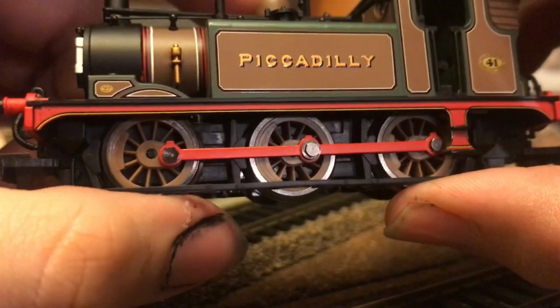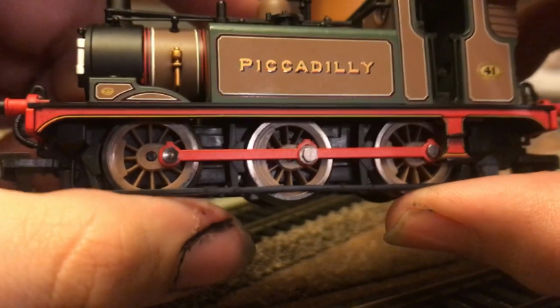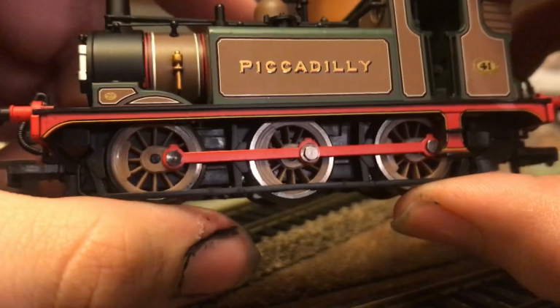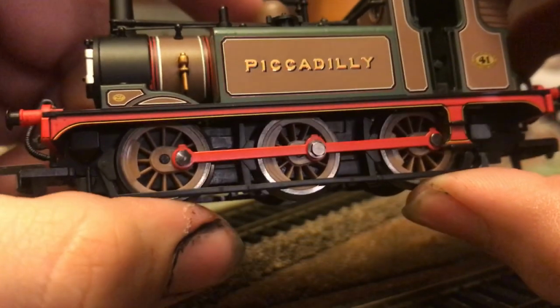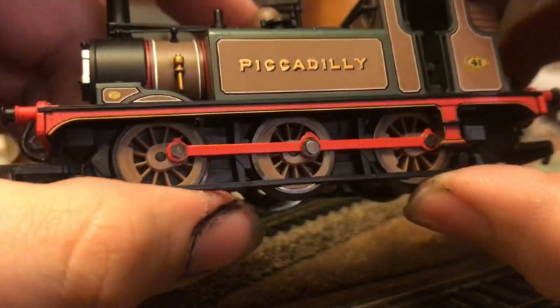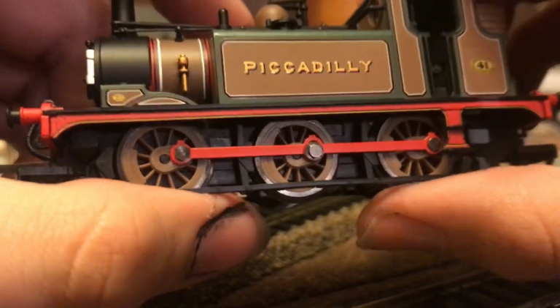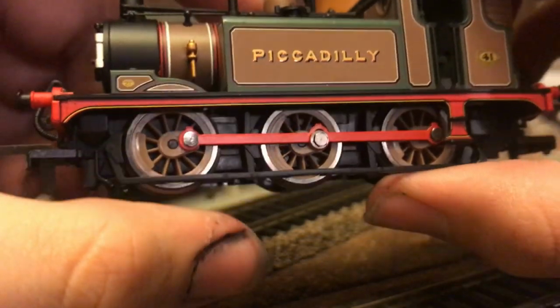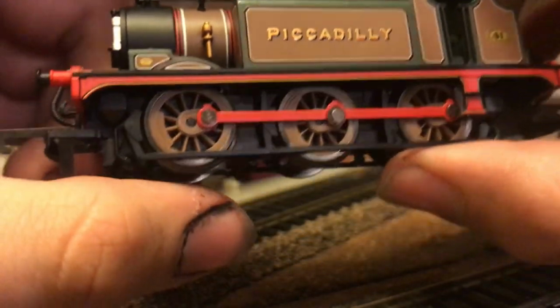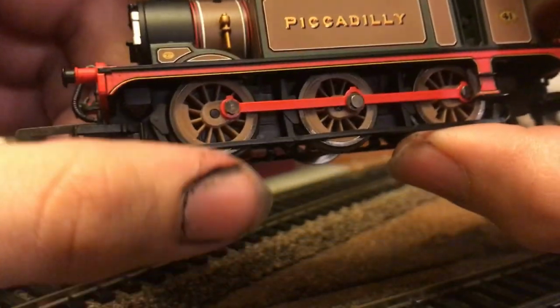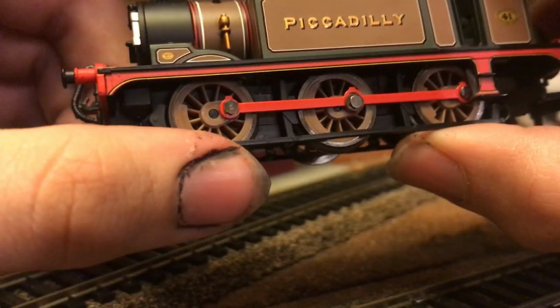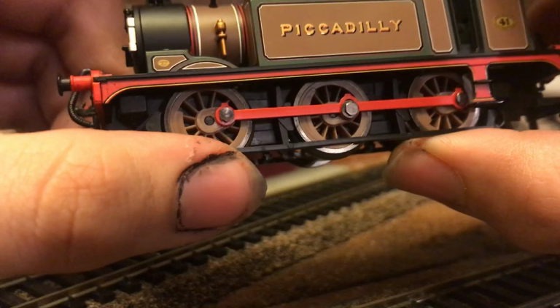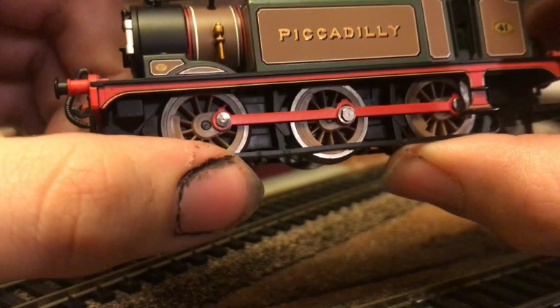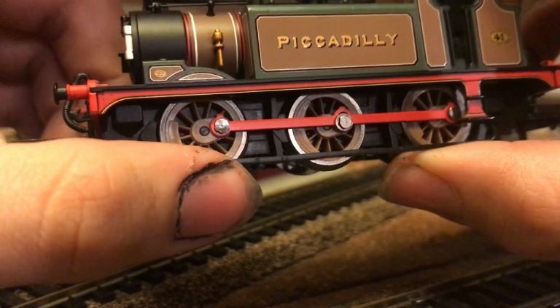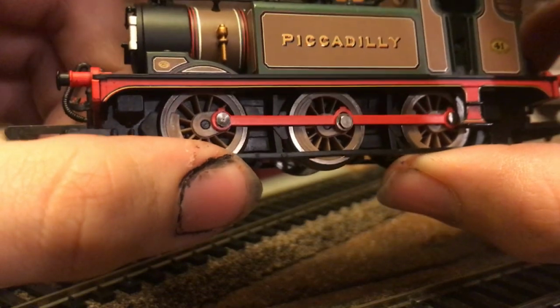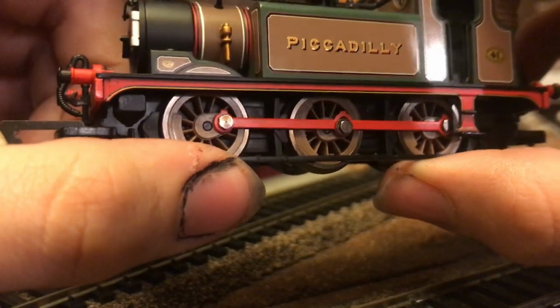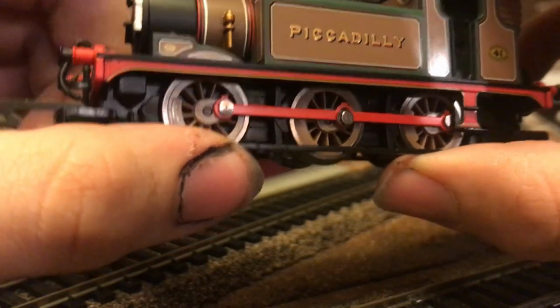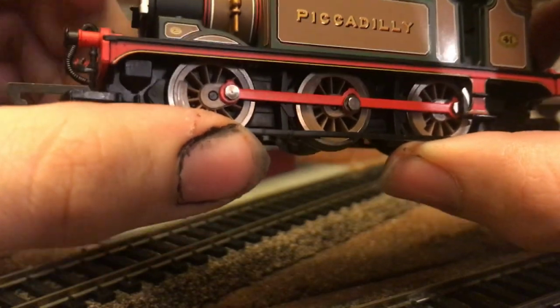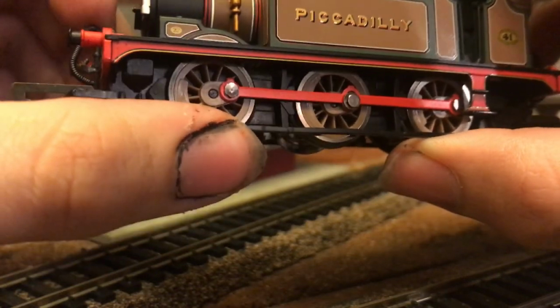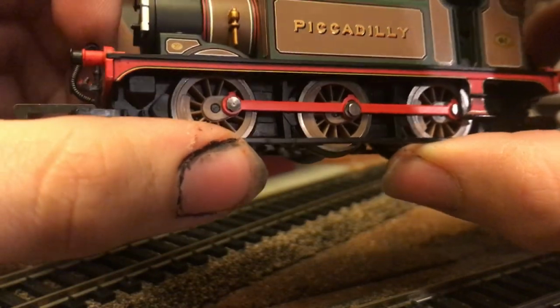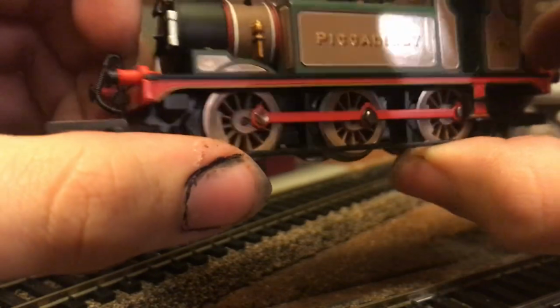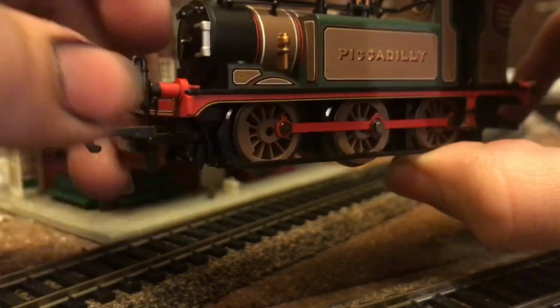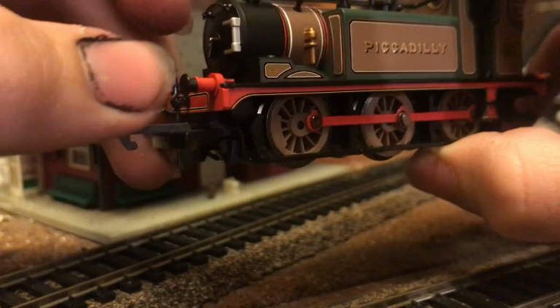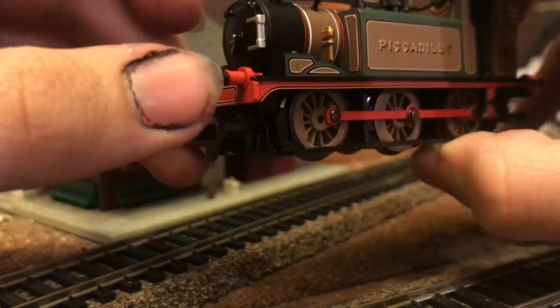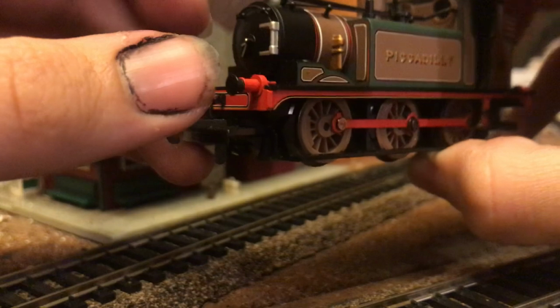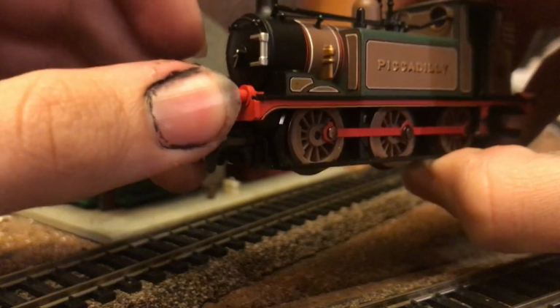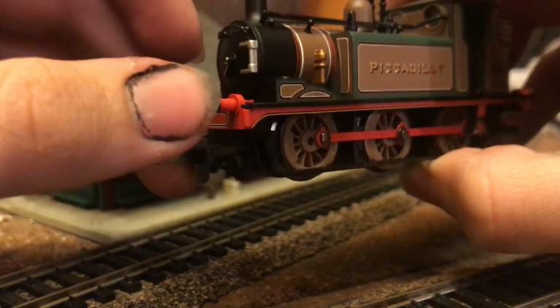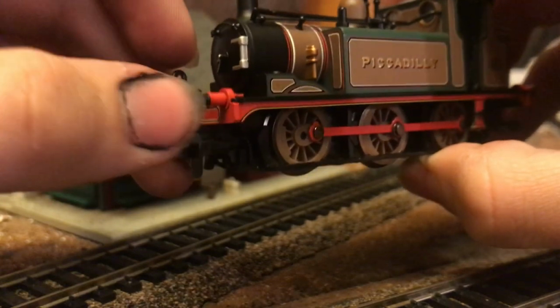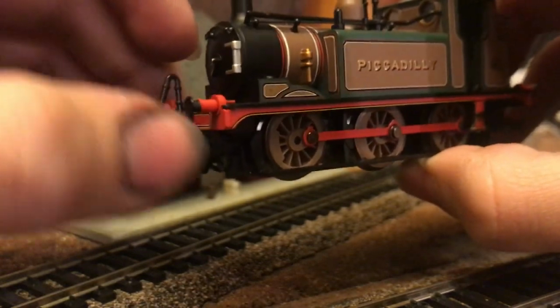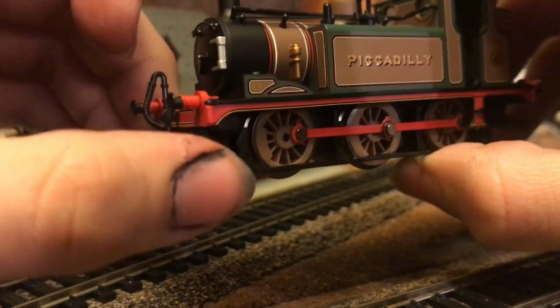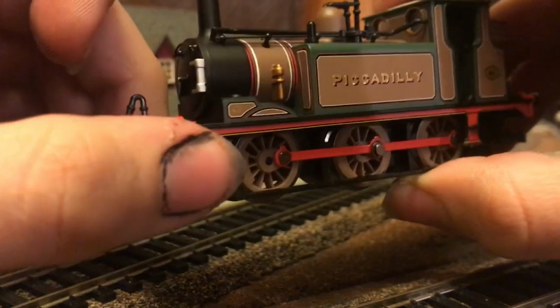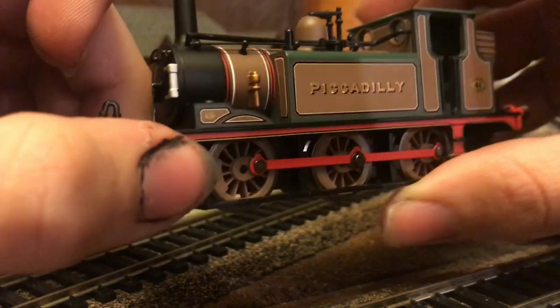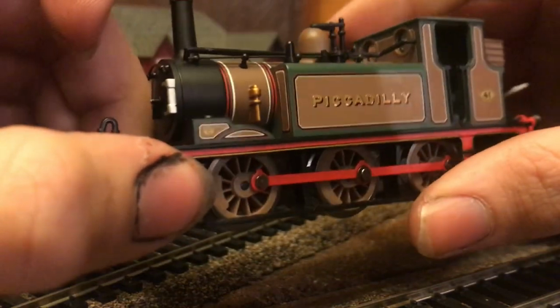For the next subject, we are going to be taking a look at the performance of the locomotive. One thing I forgot to mention: these are not metal buffers, and they are not sprung.